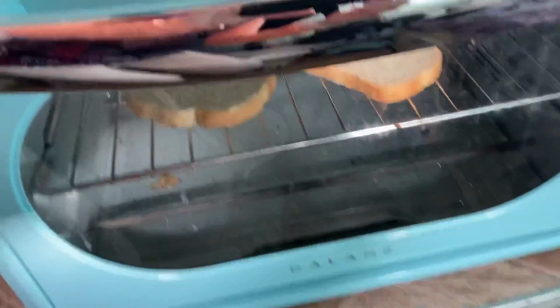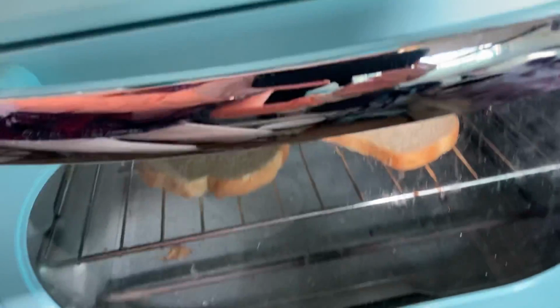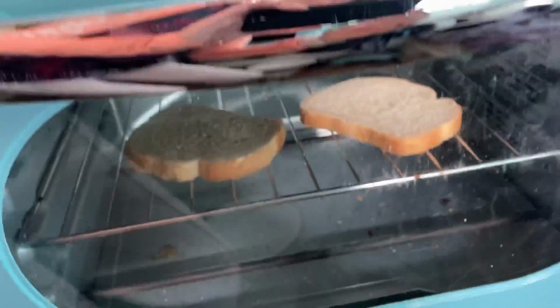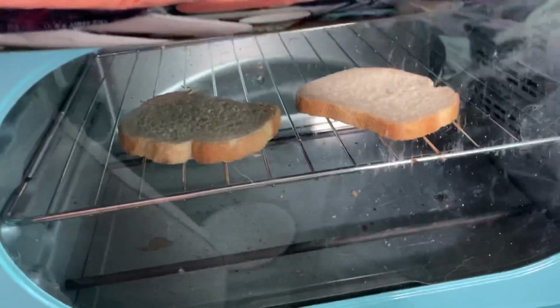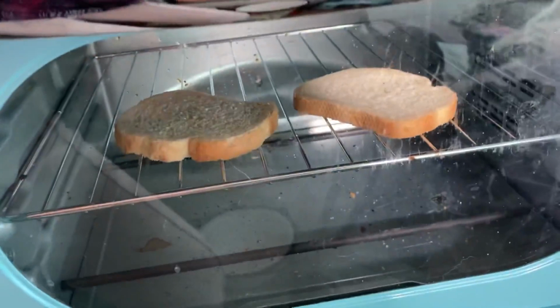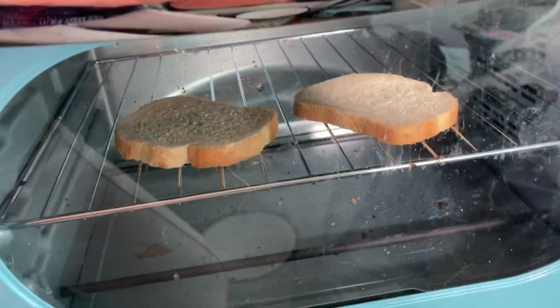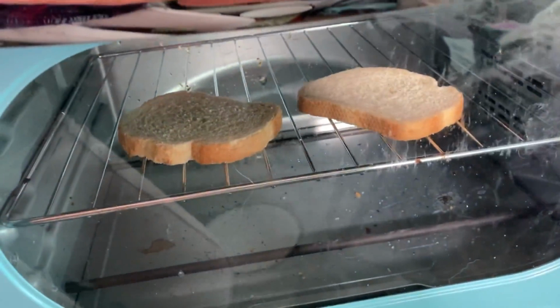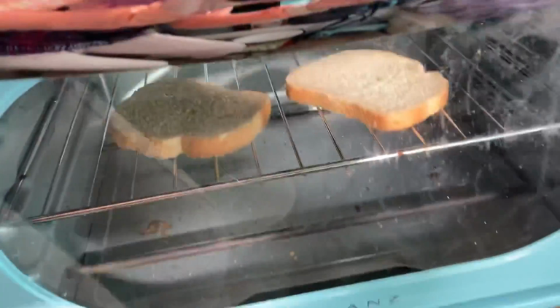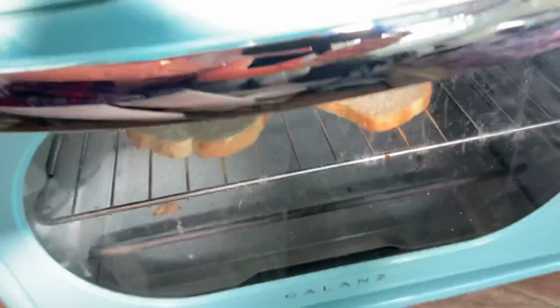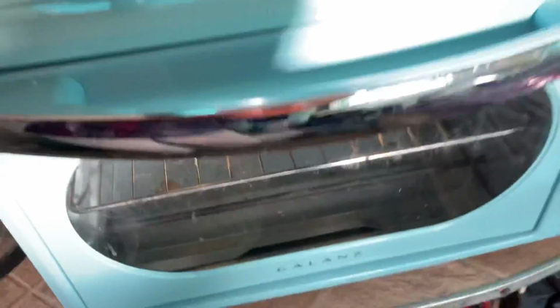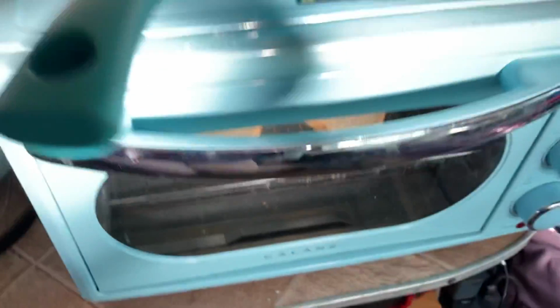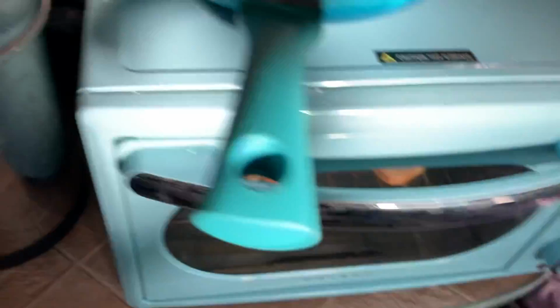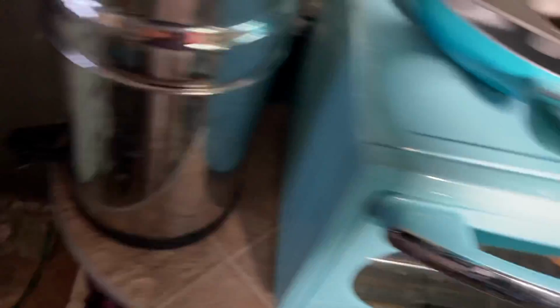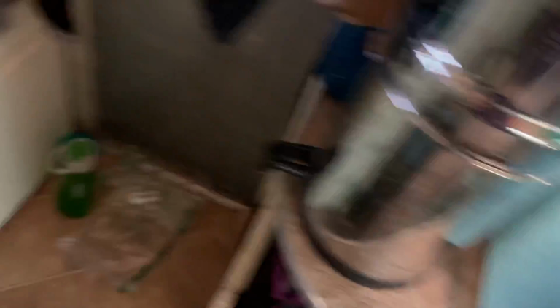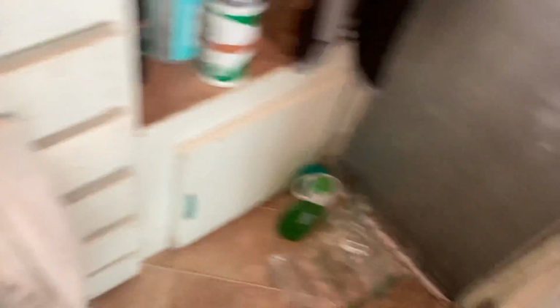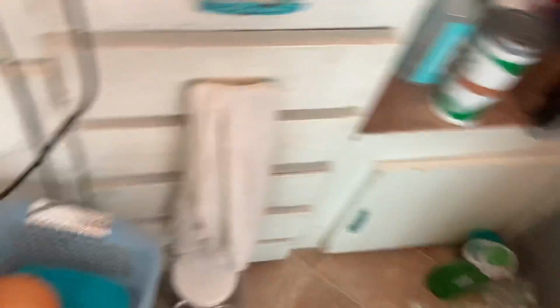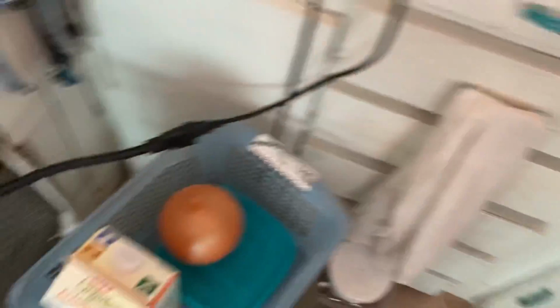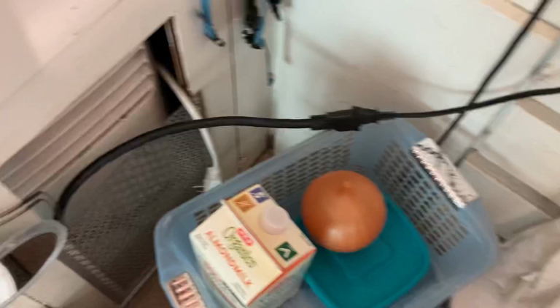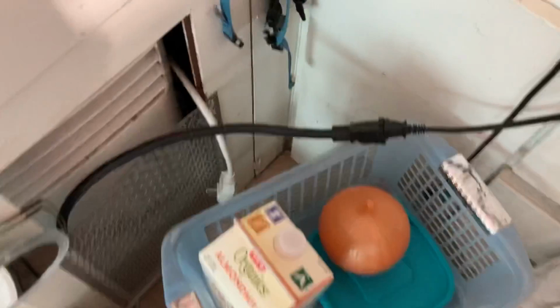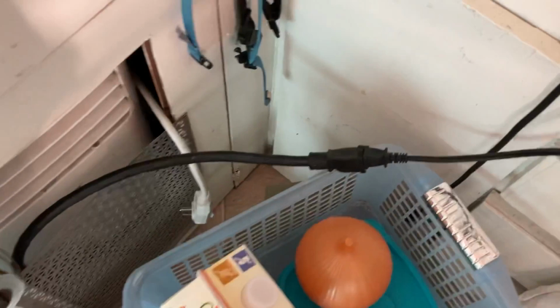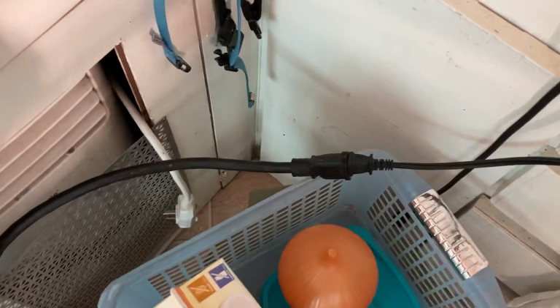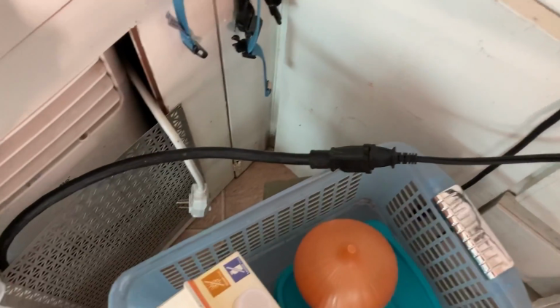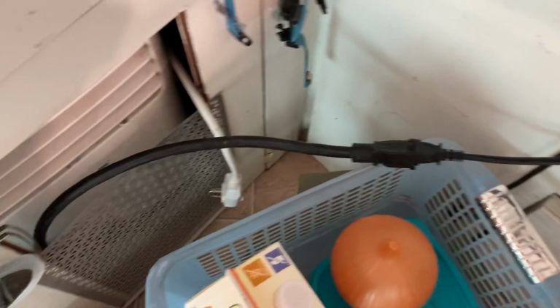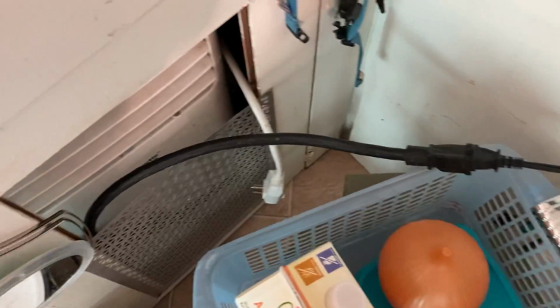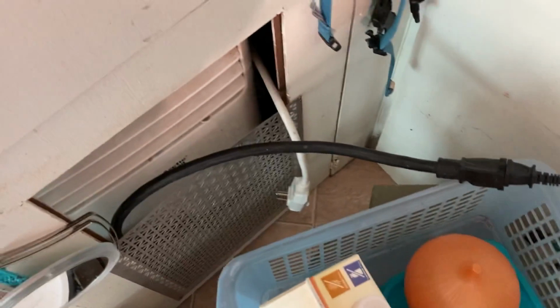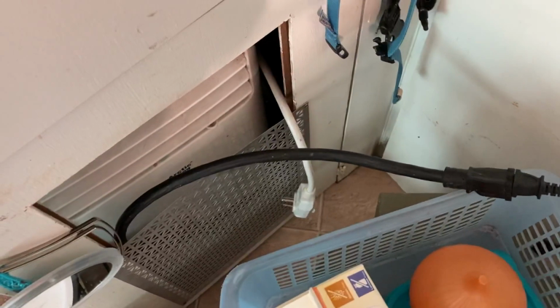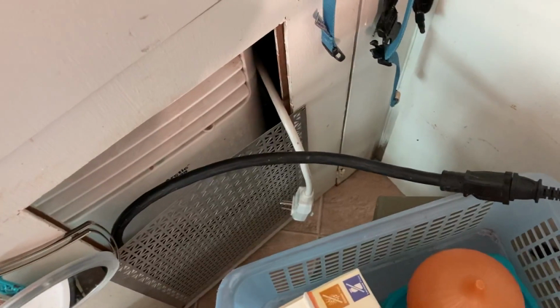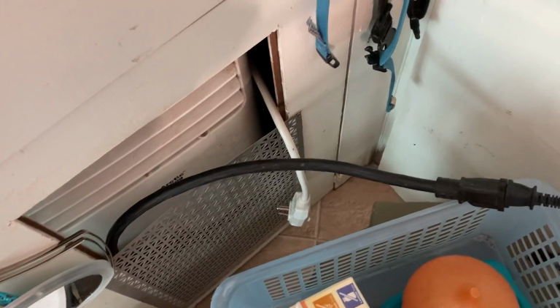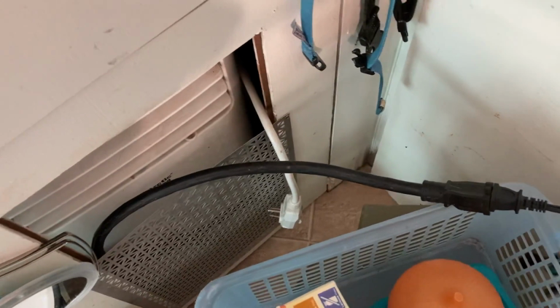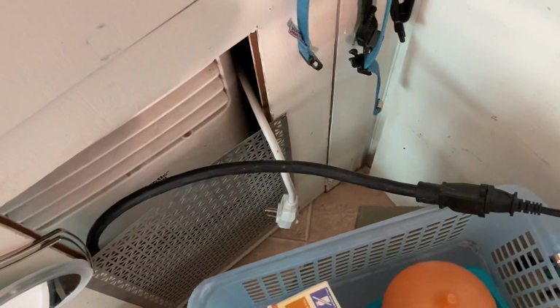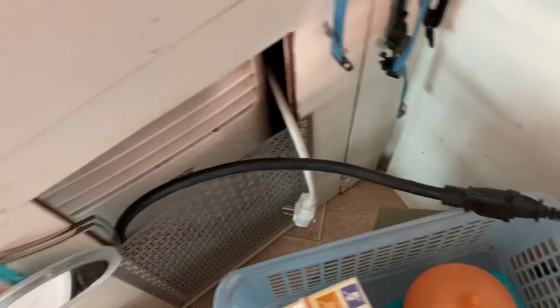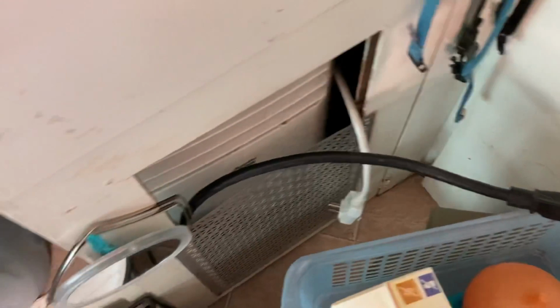I only have one outlet that can run the toaster oven, so it's the one that comes up through the floor for the air conditioner.